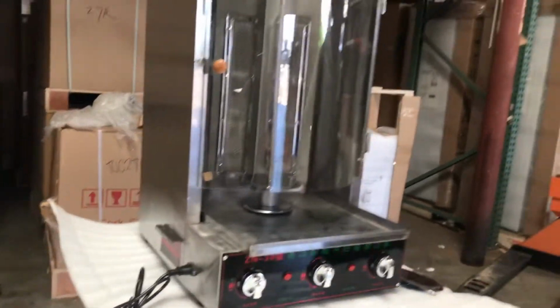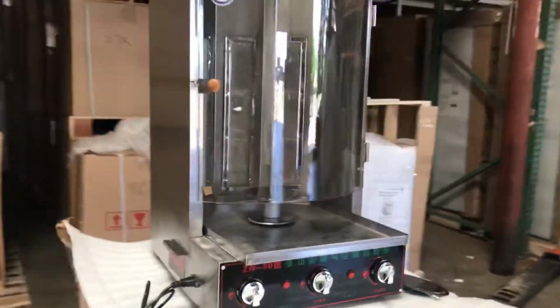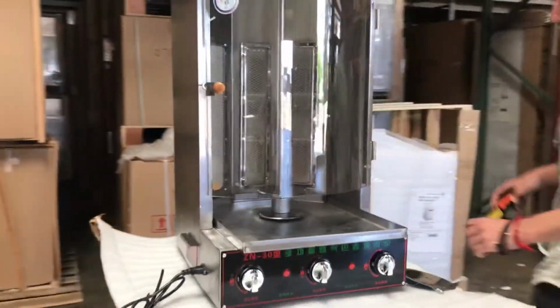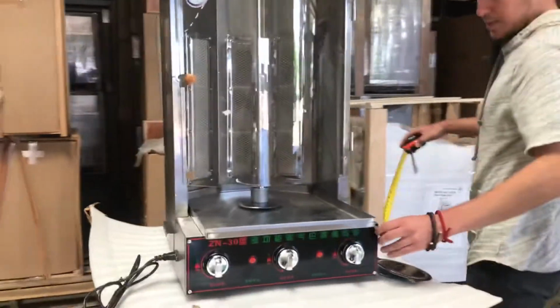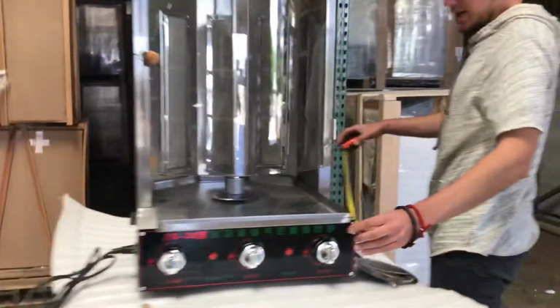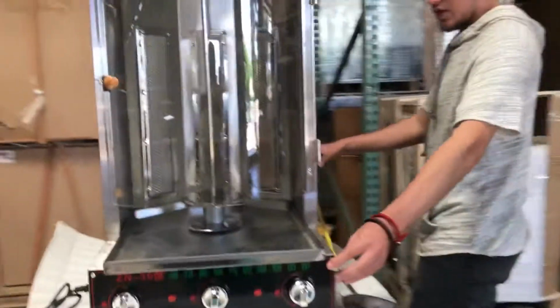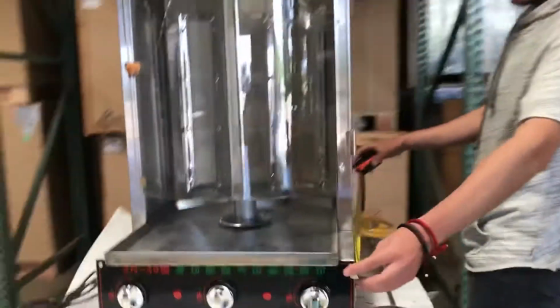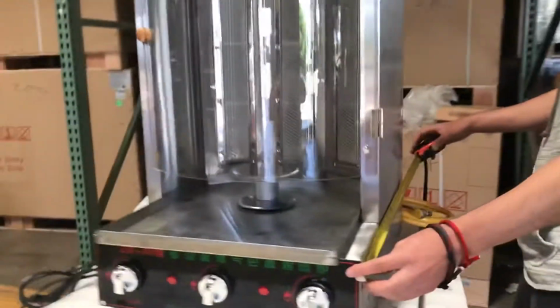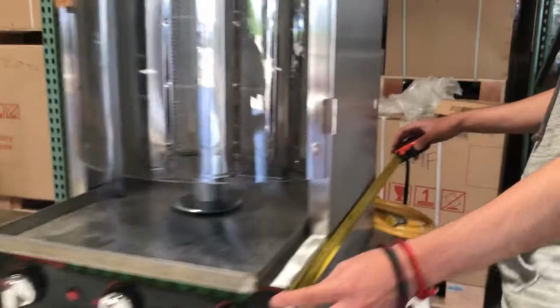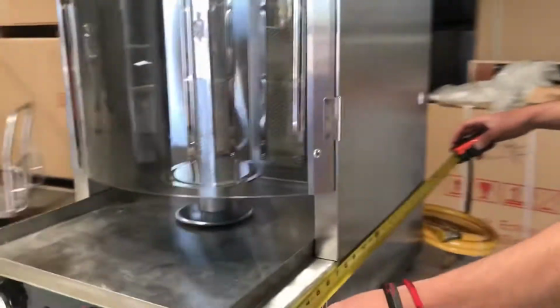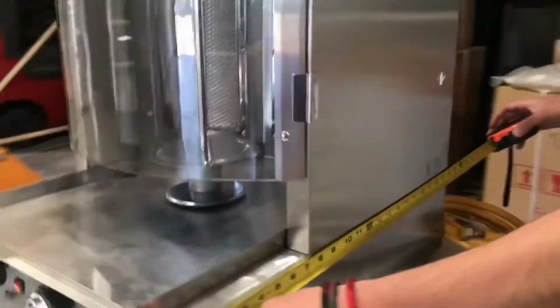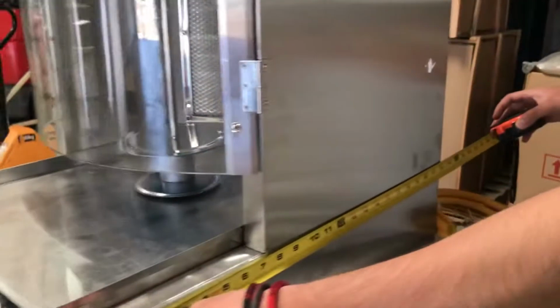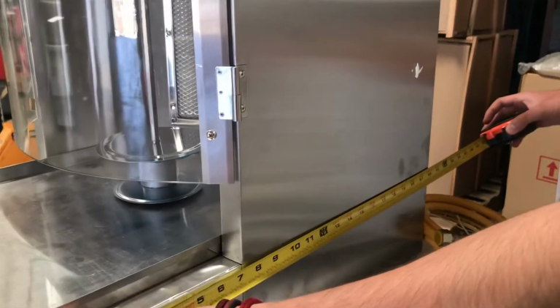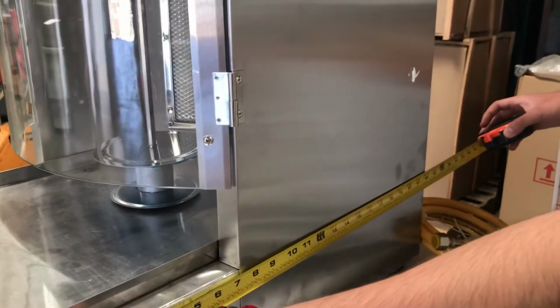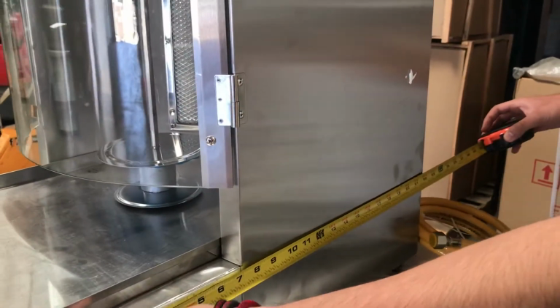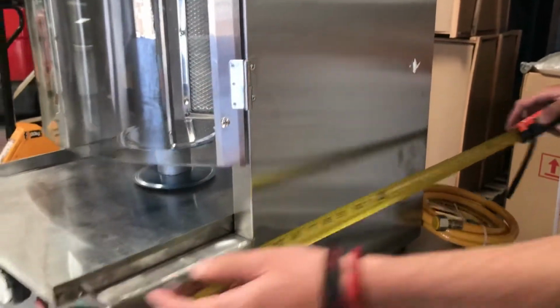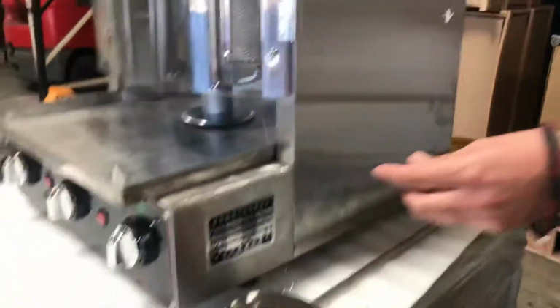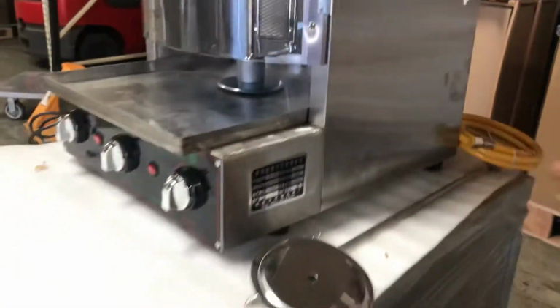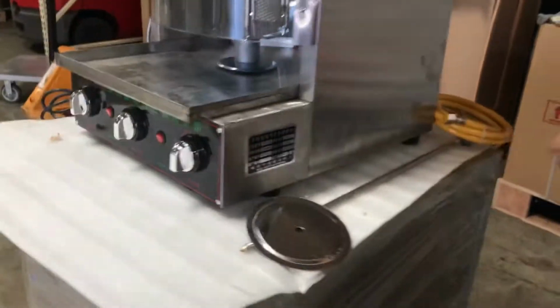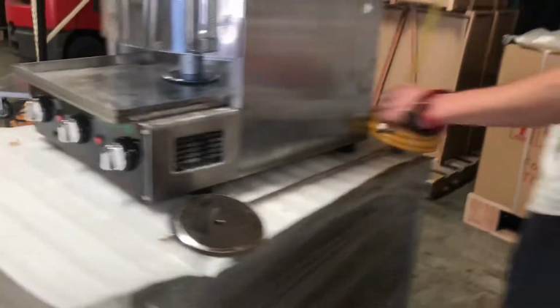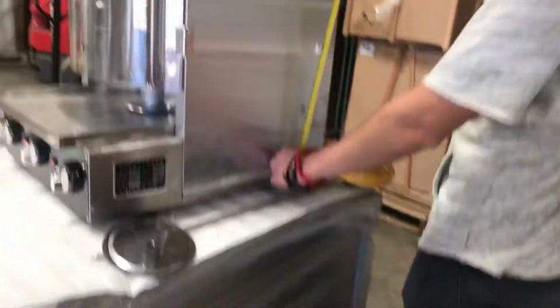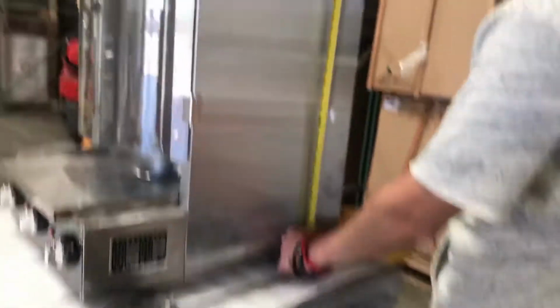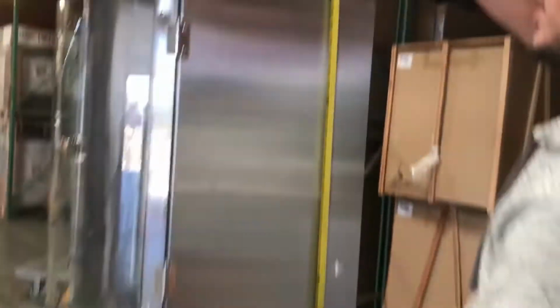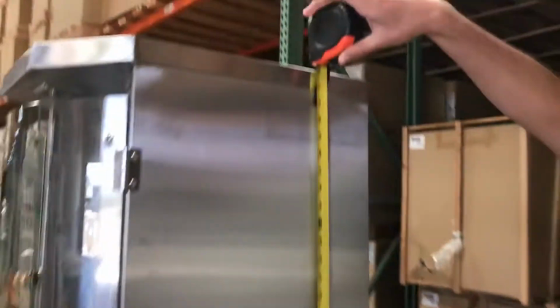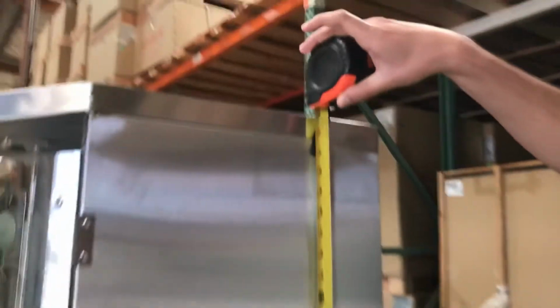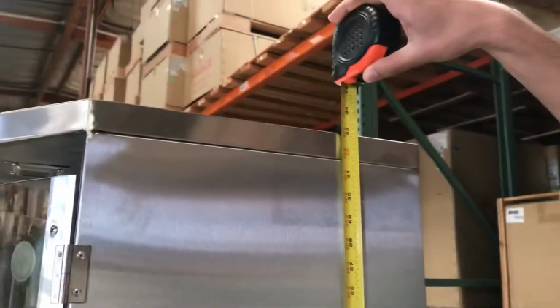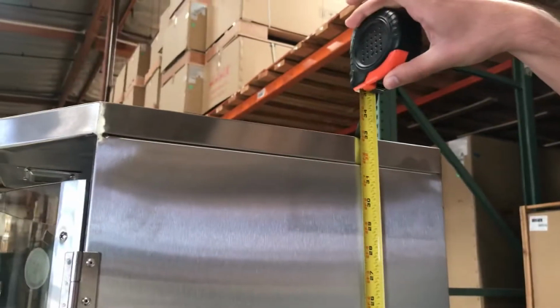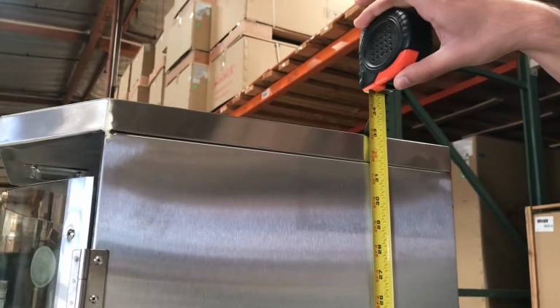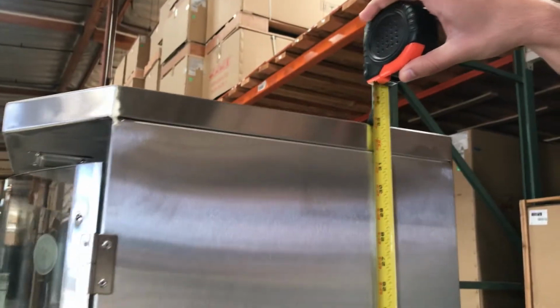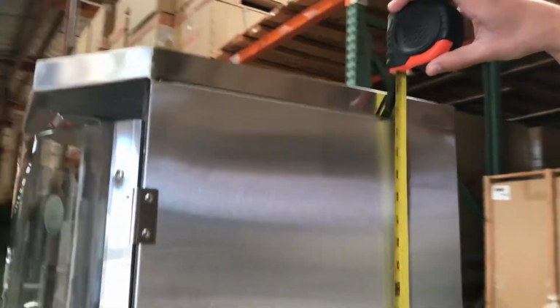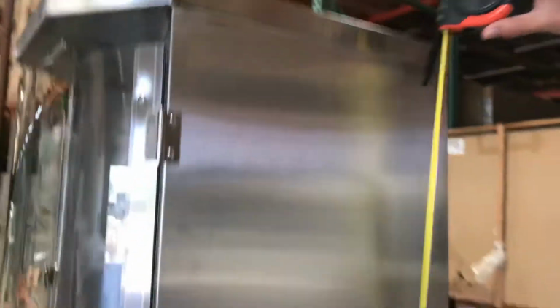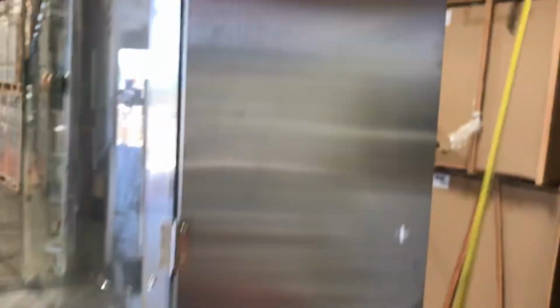Front to back, depth wise, you're going to be looking at about 22 inches. And this one's going to stand at about 33 inches high, so it is like a countertop unit.